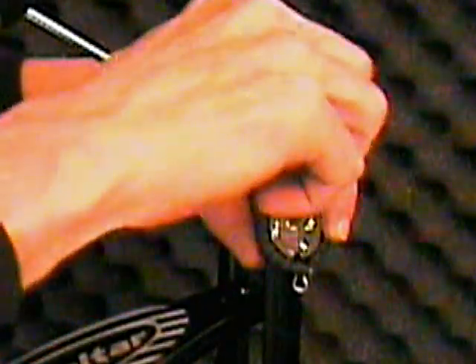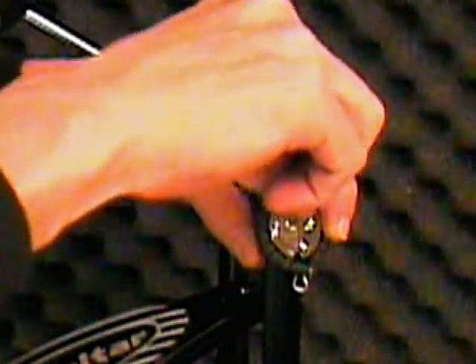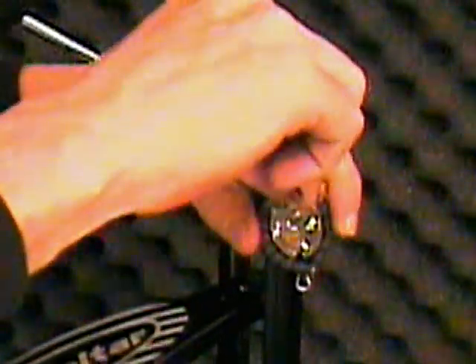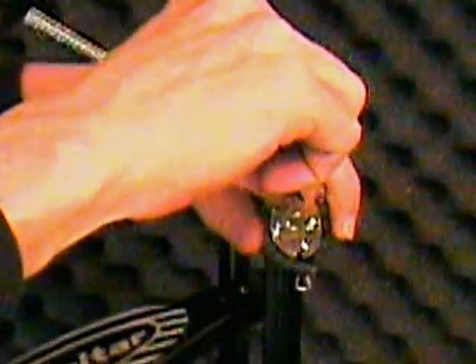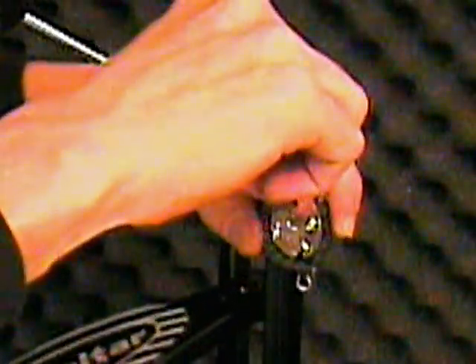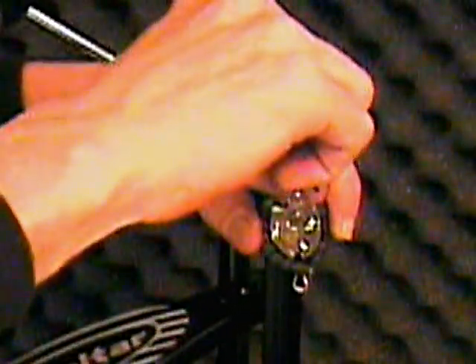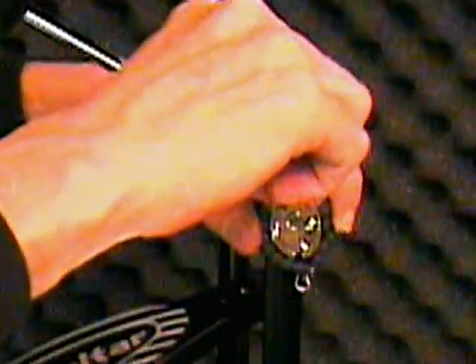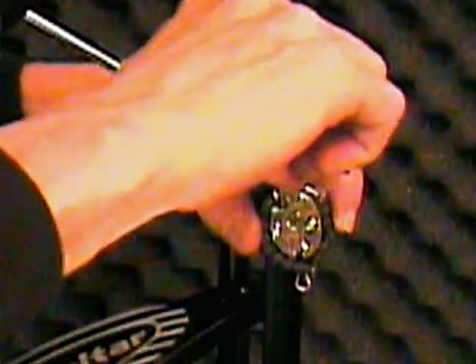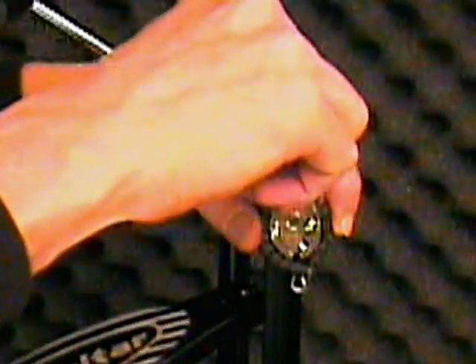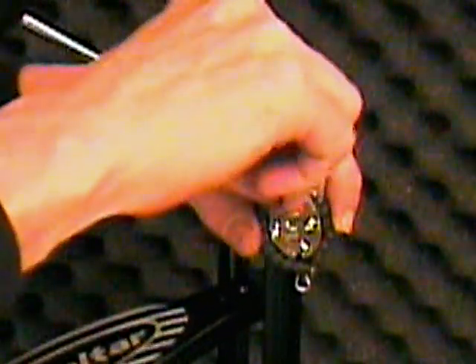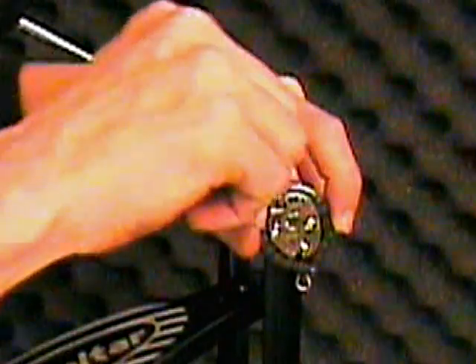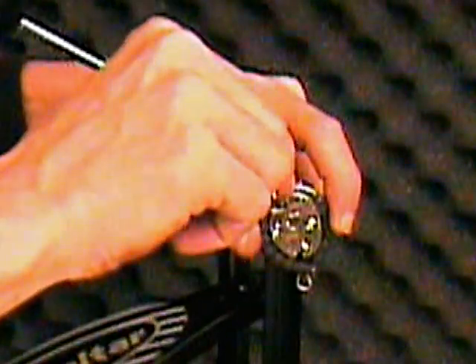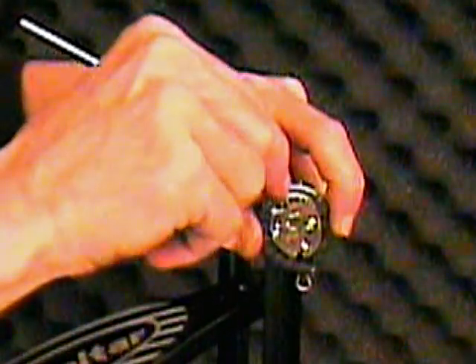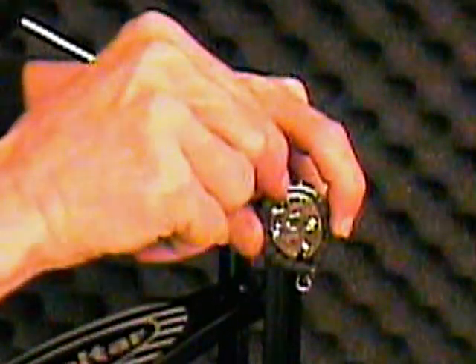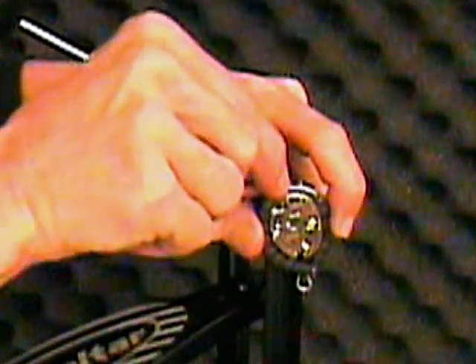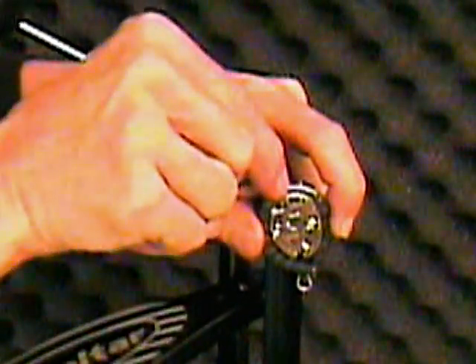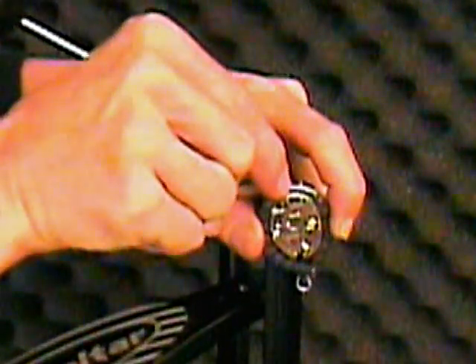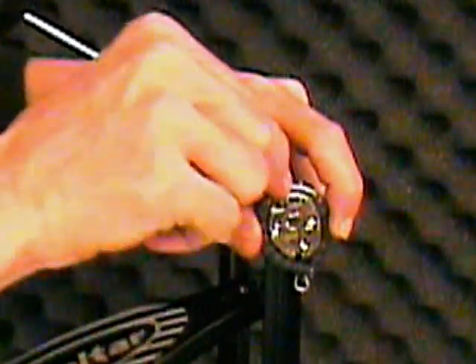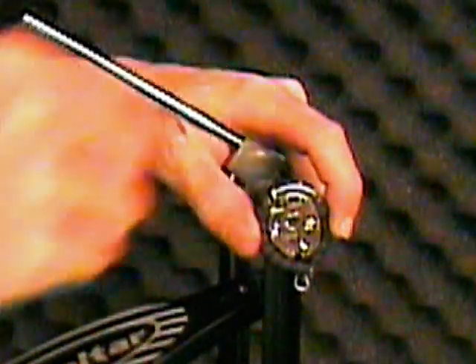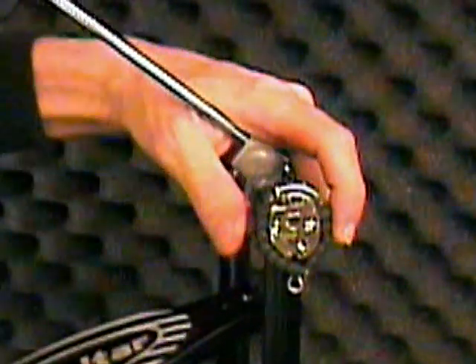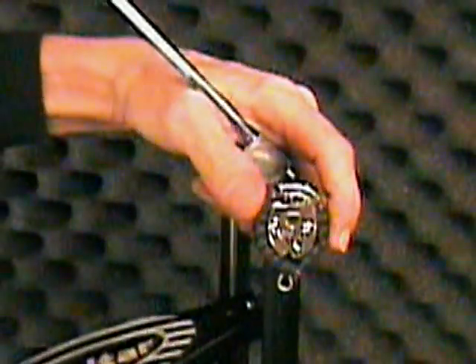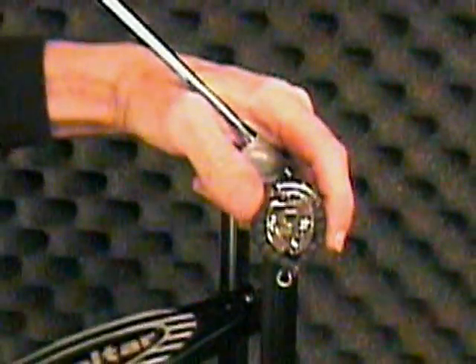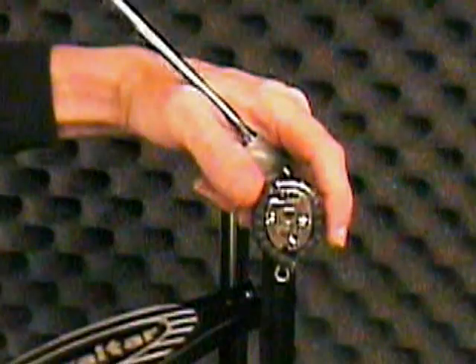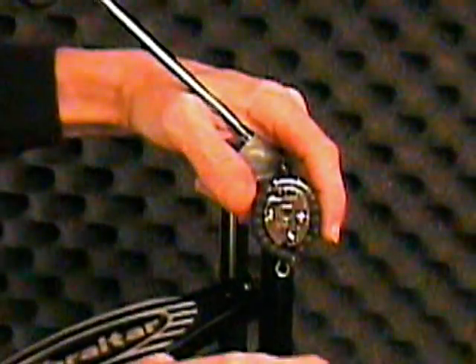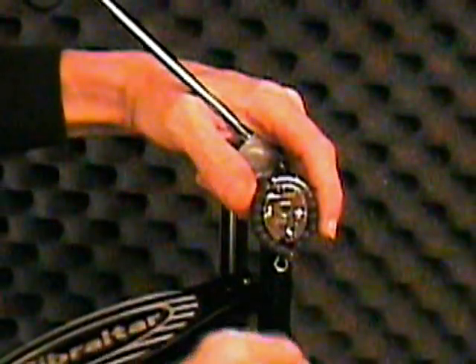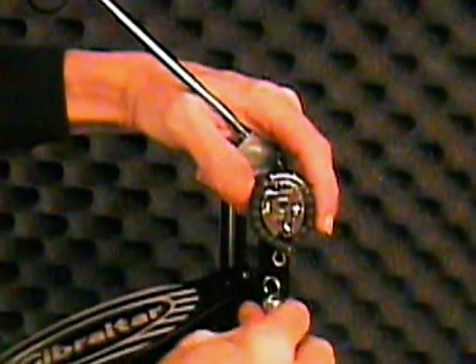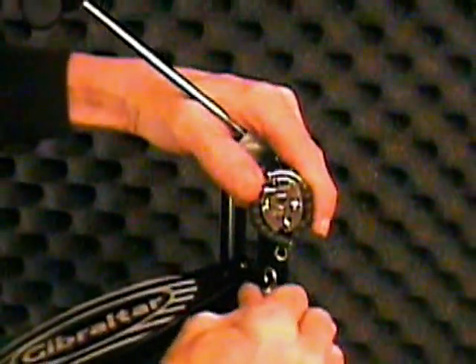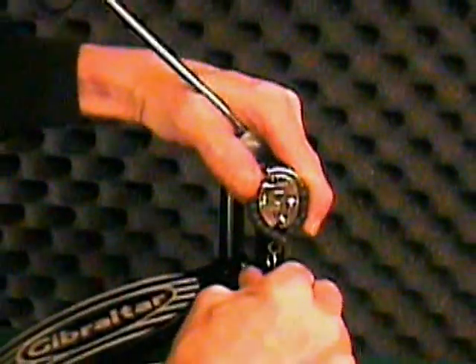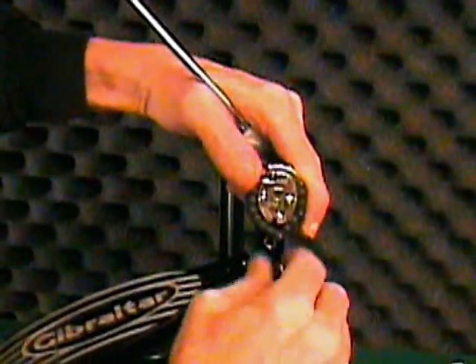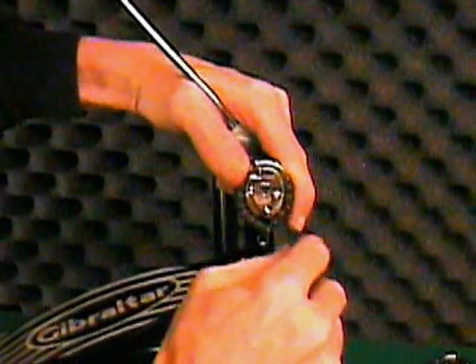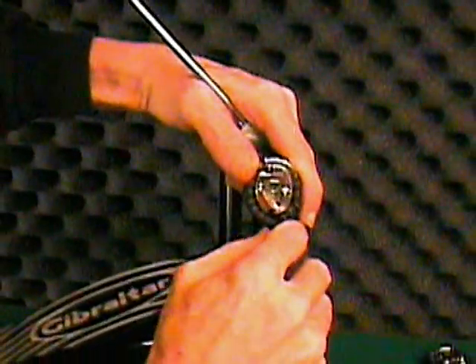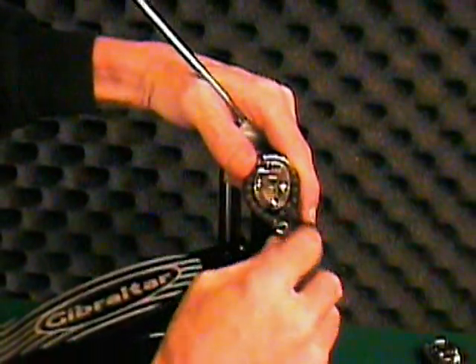Once the cam is secure, torque the set screw down tightly. Next, reattach the spring to the spring wire on the quick torque cam and pull it down until it's tight.